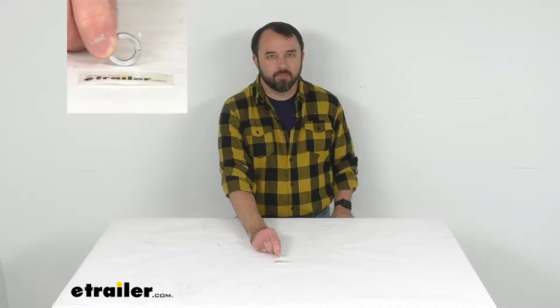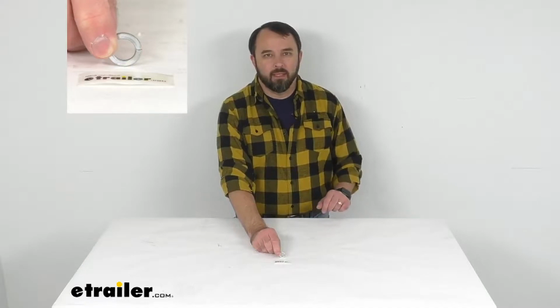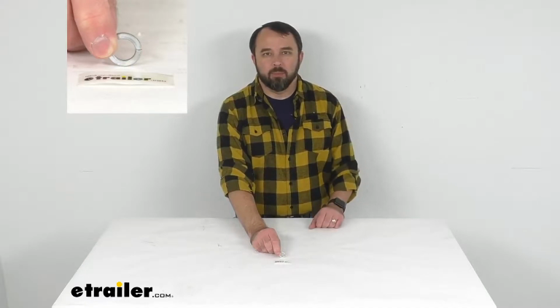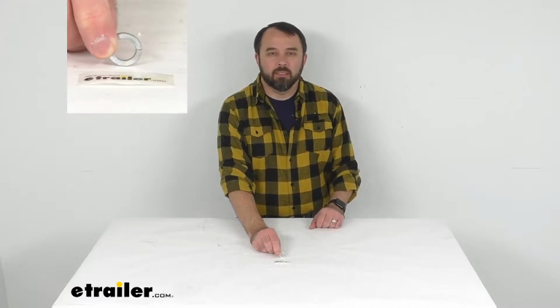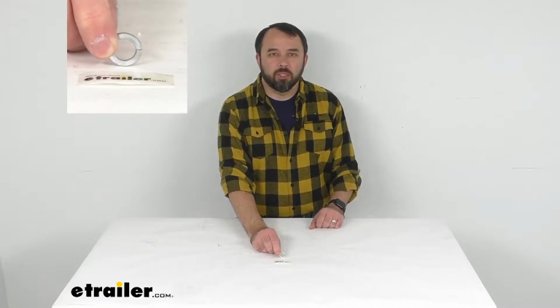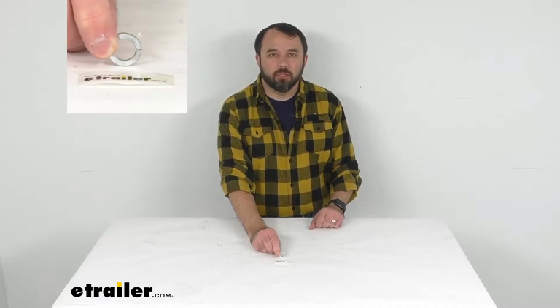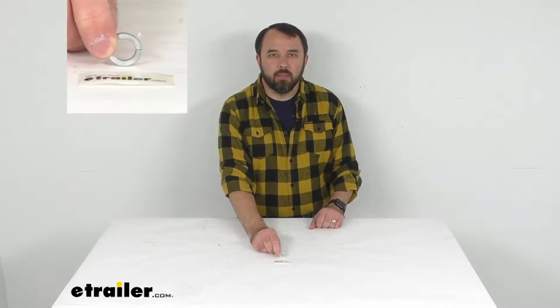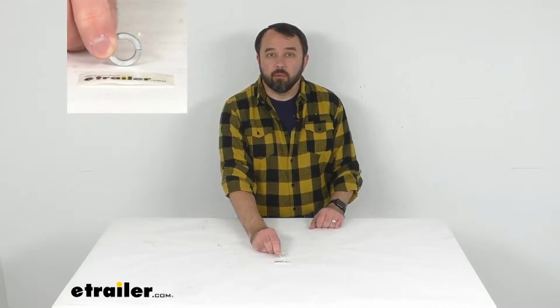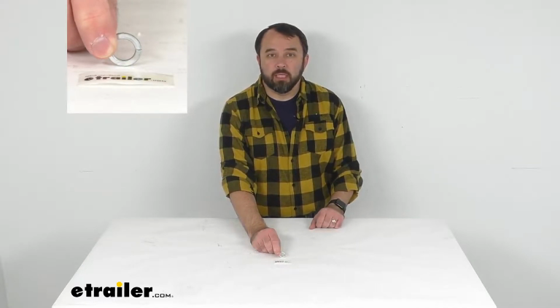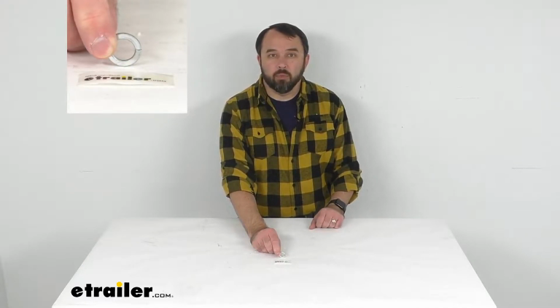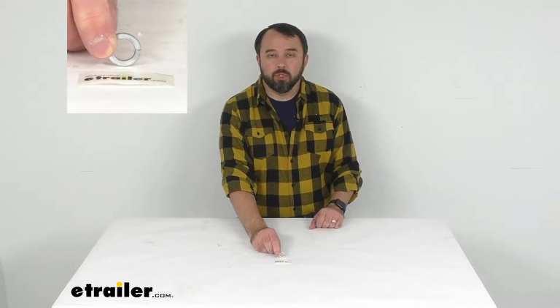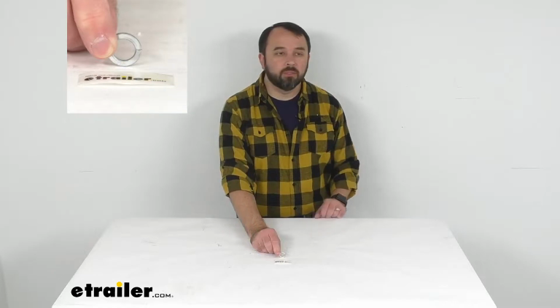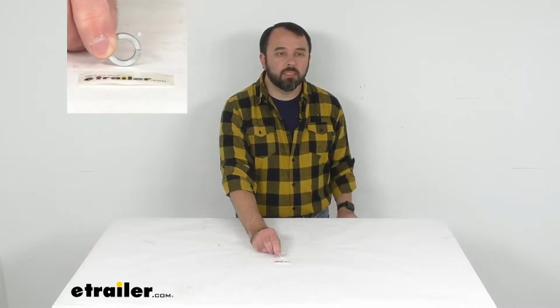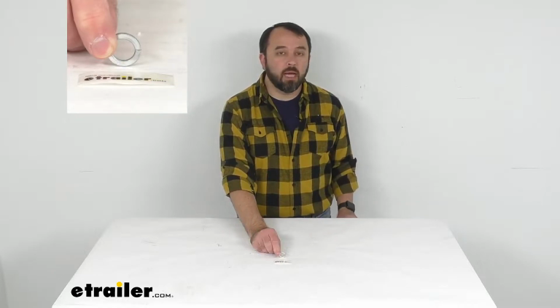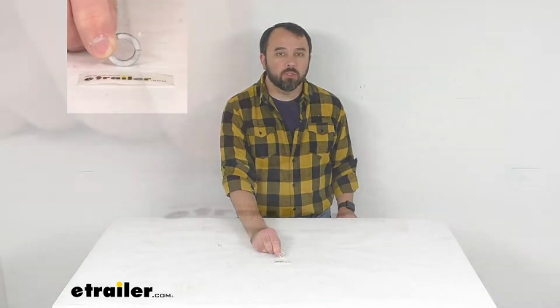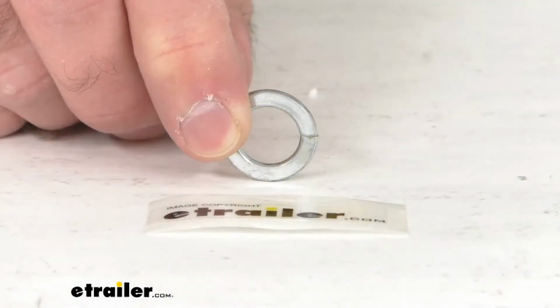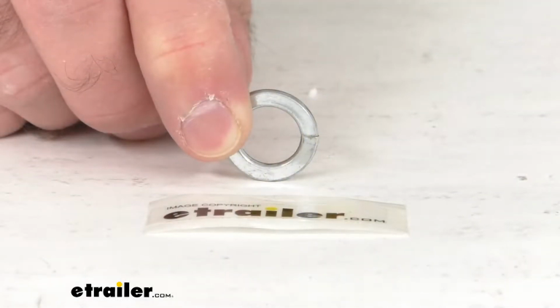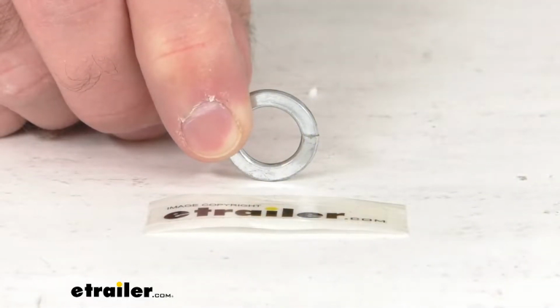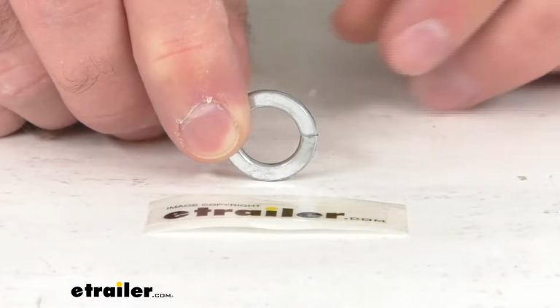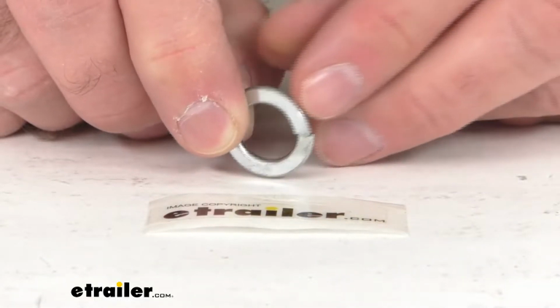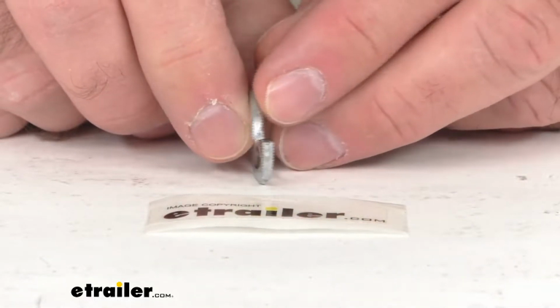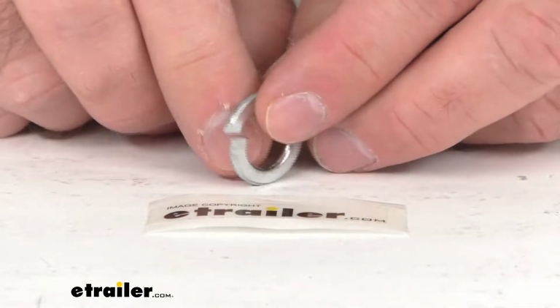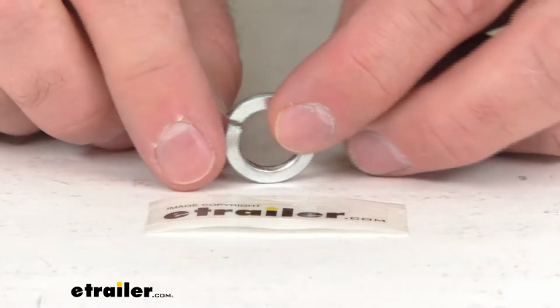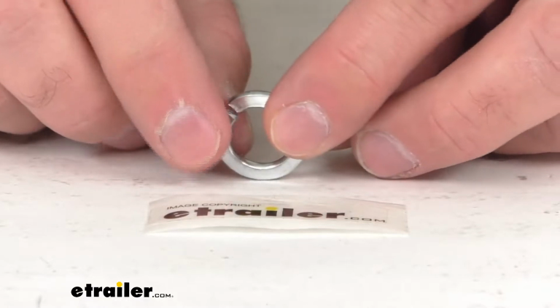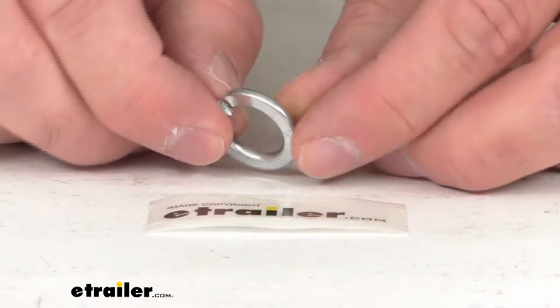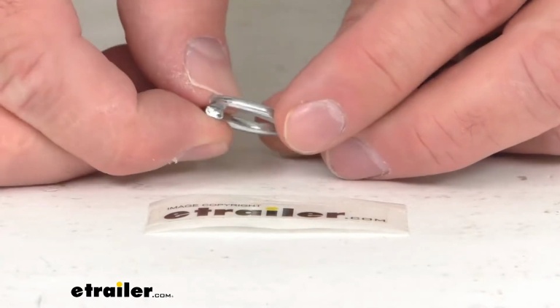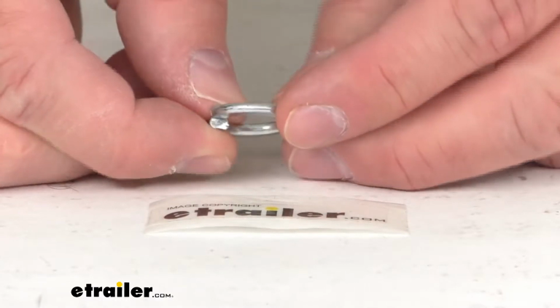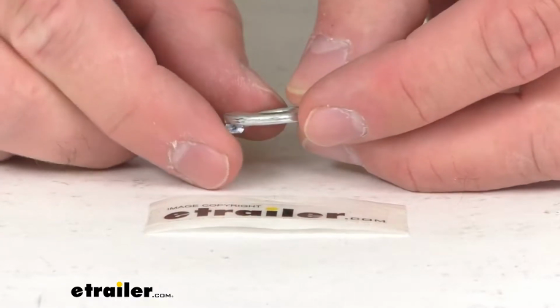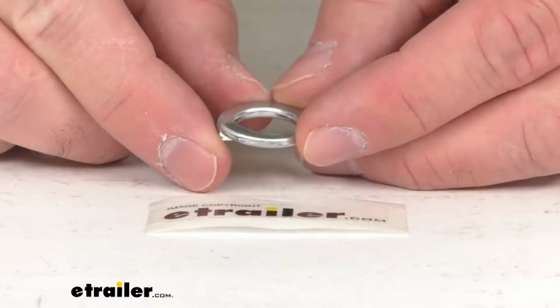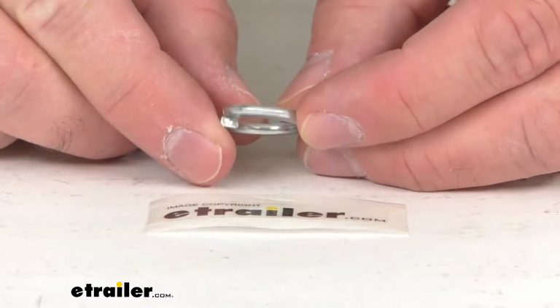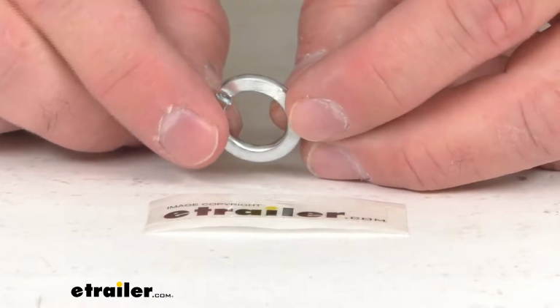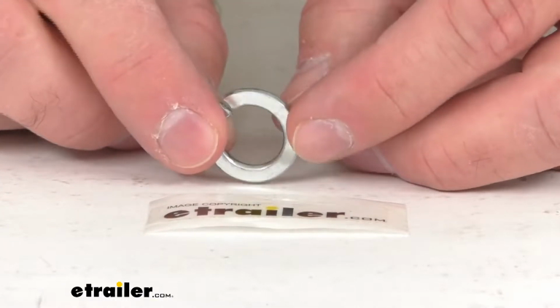Hi everybody, Andy here with eTrailer.com, and today we're going to take a brief look at this replacement lock washer for the trunnion keeper bolt for your FastWay e2 weight distribution systems.